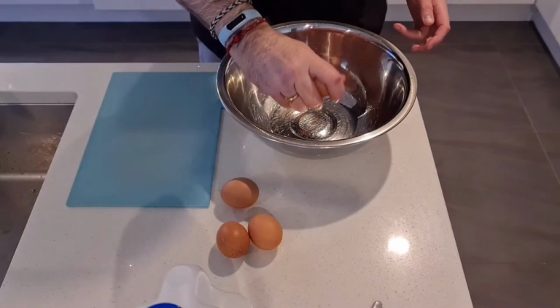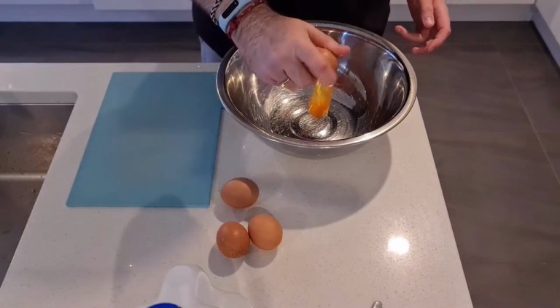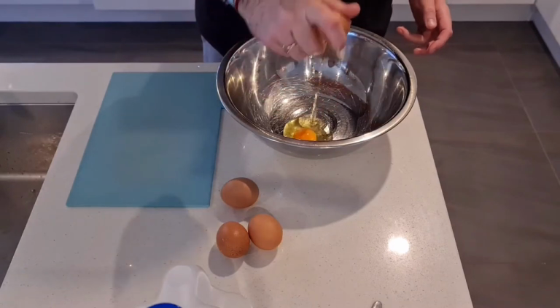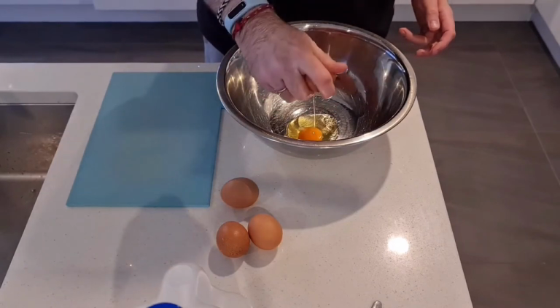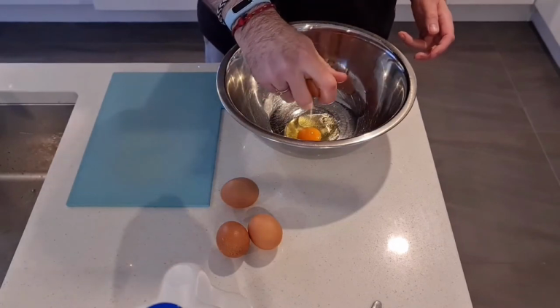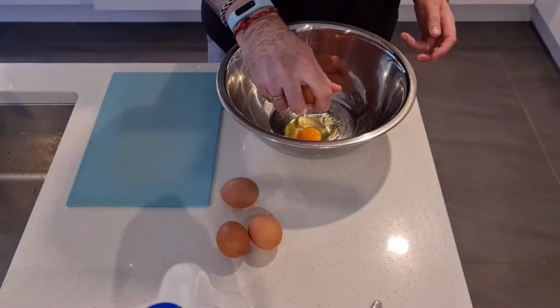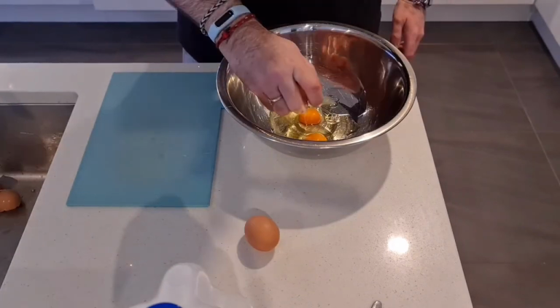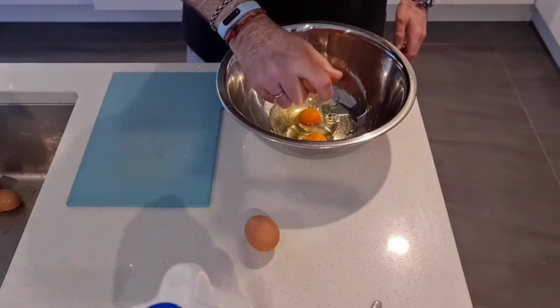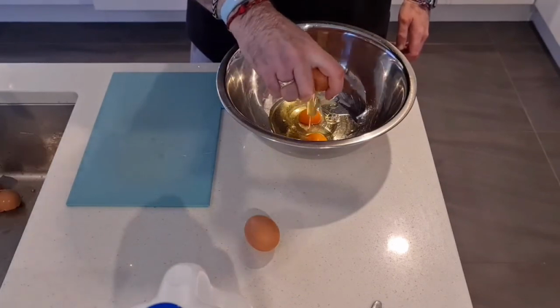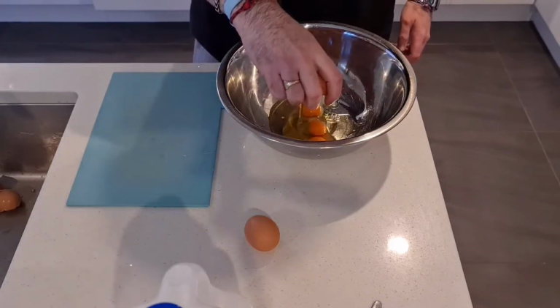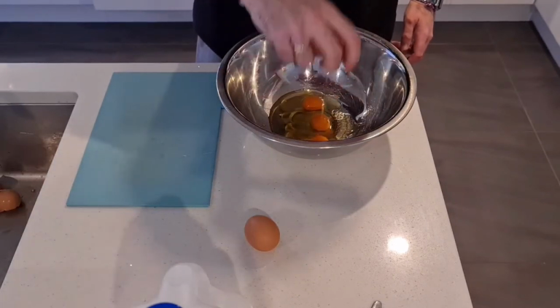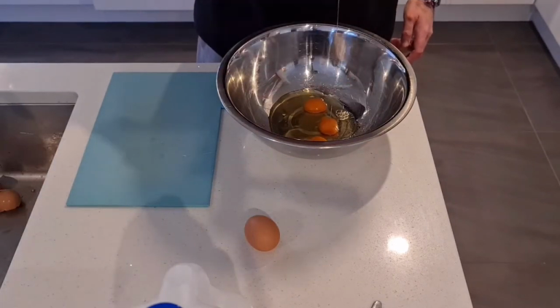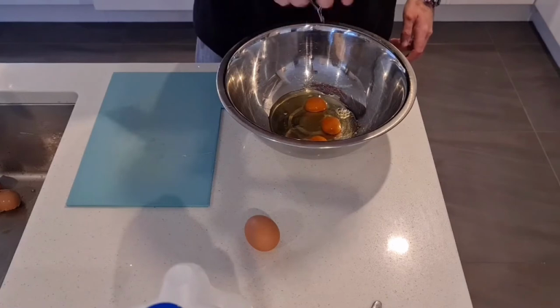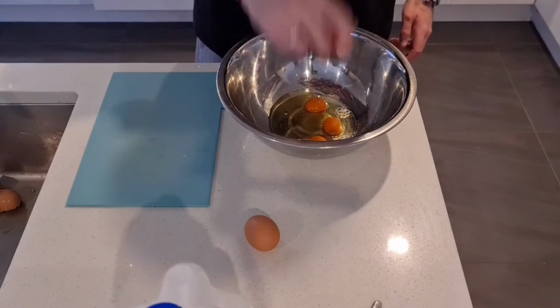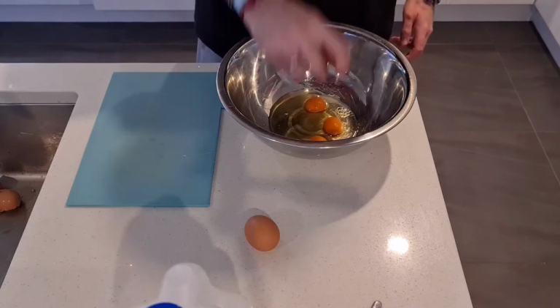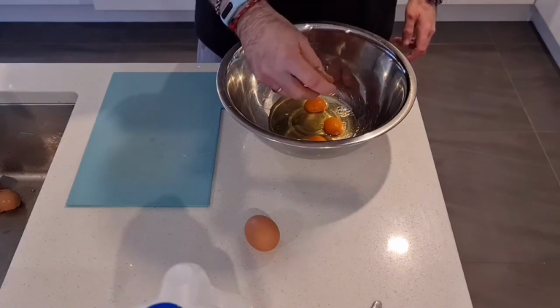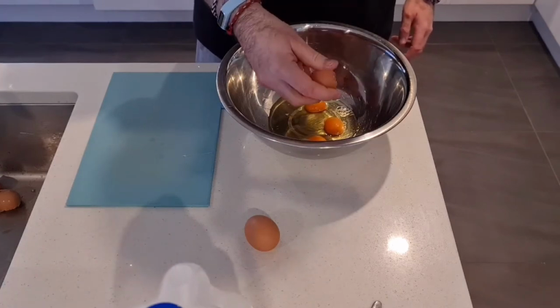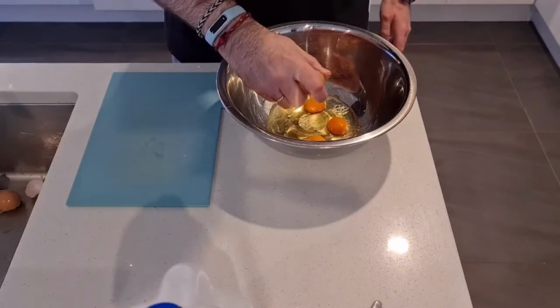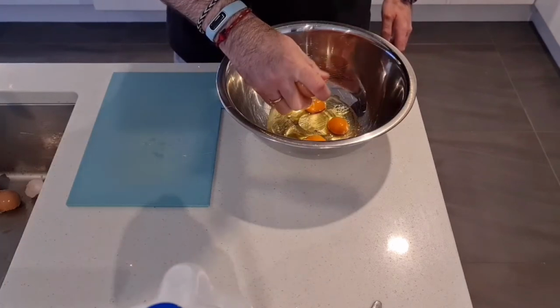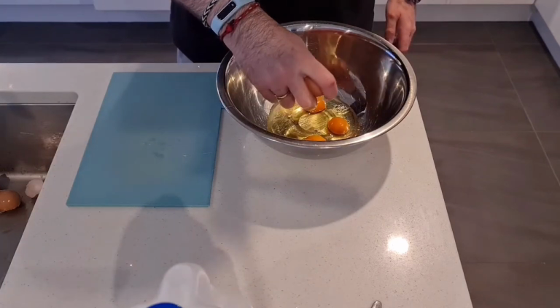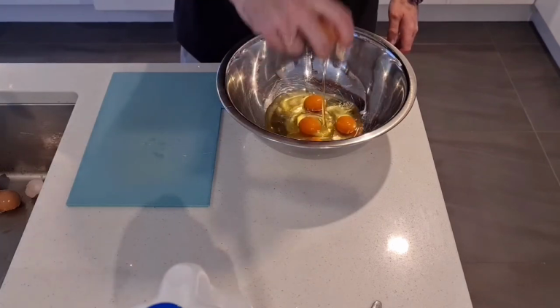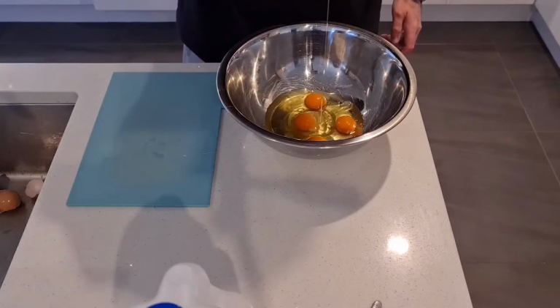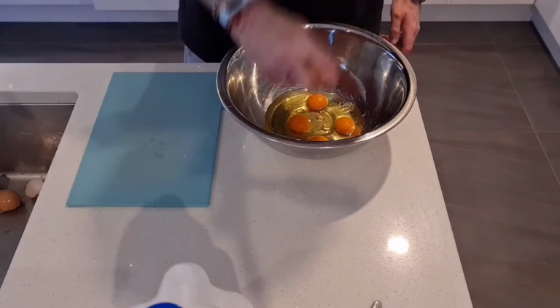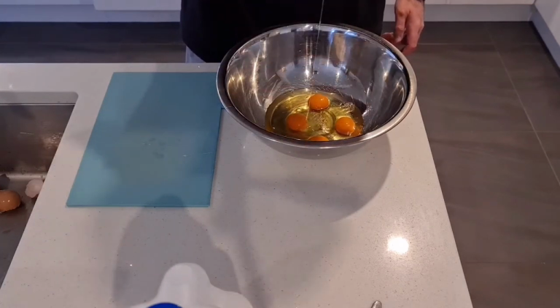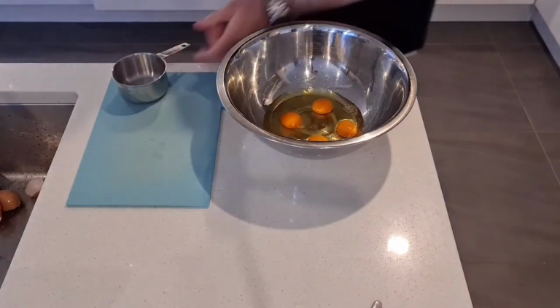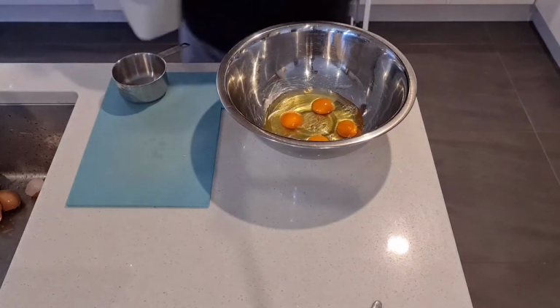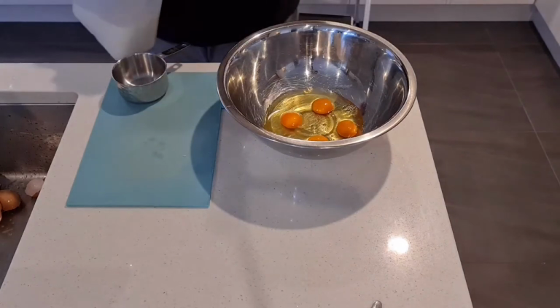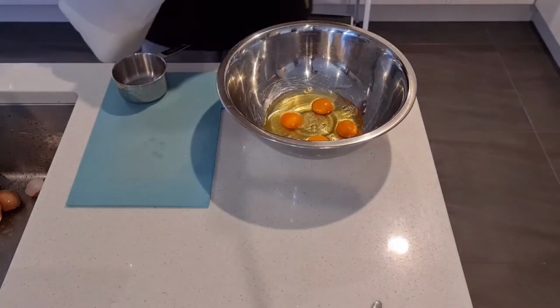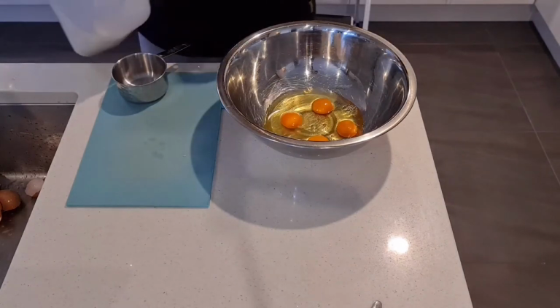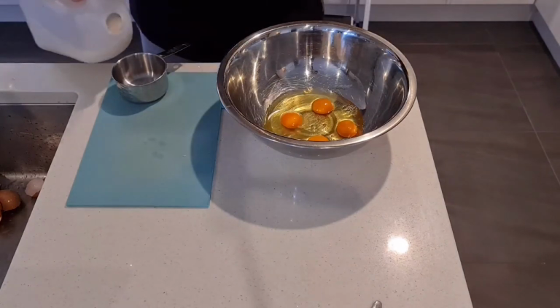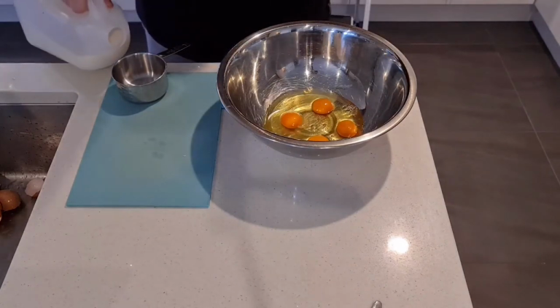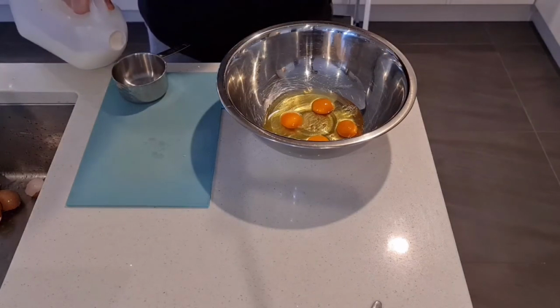To start with, crack four eggs into a bowl. Be sure to crack the eggs on a flat surface — it makes it easier and less likely you're going to get some eggshell in there, although I've probably got some eggshell in there.